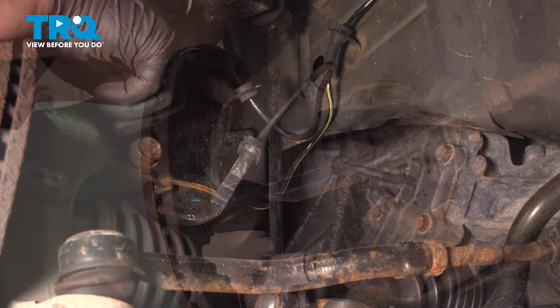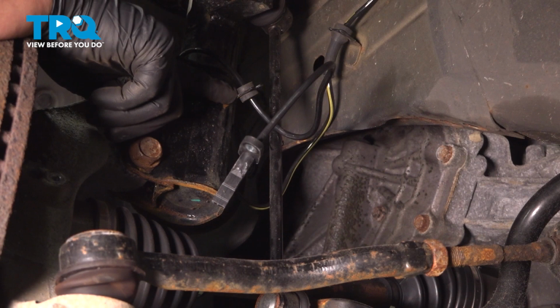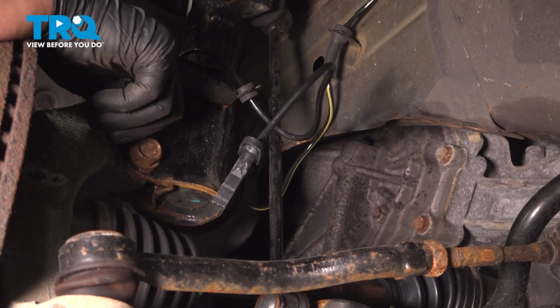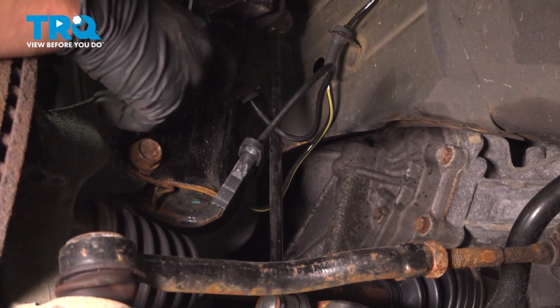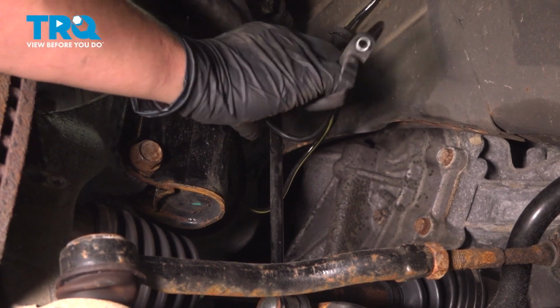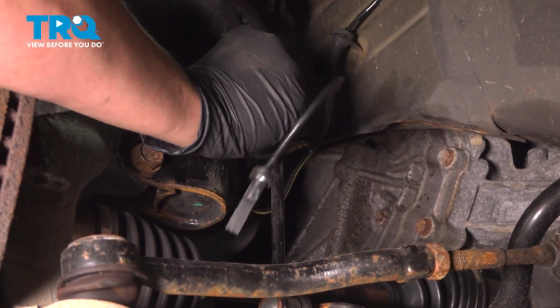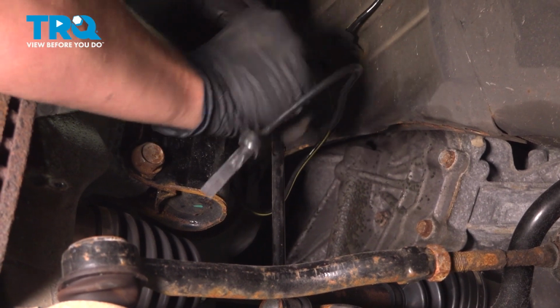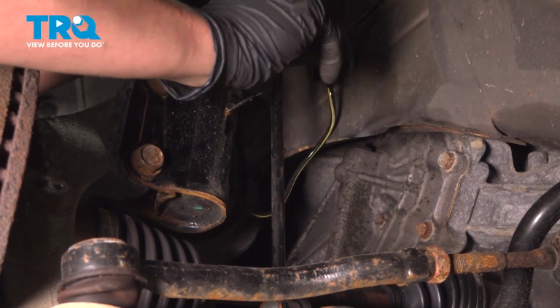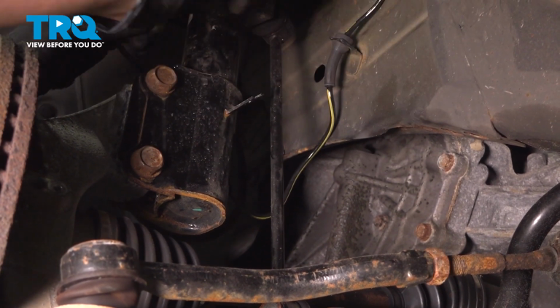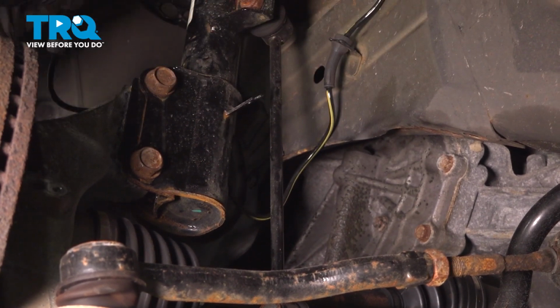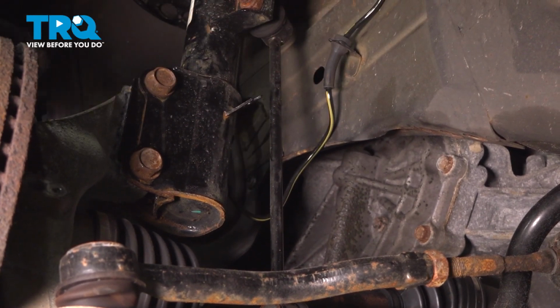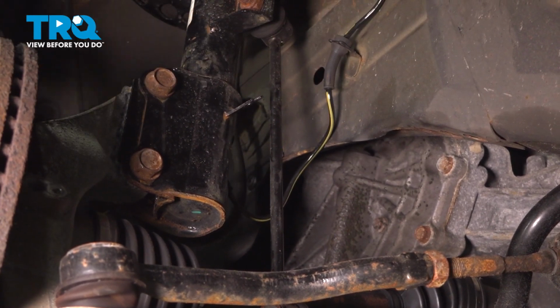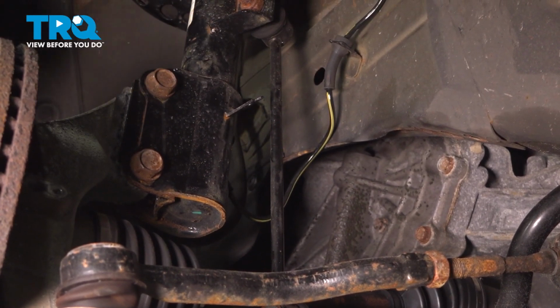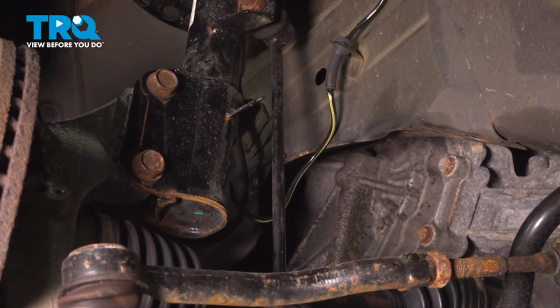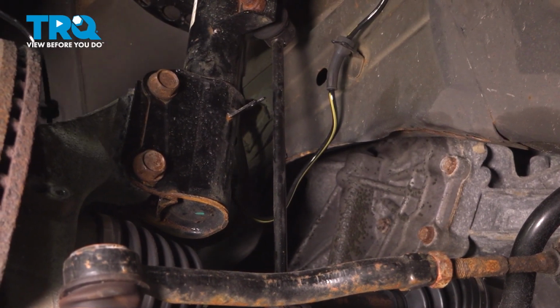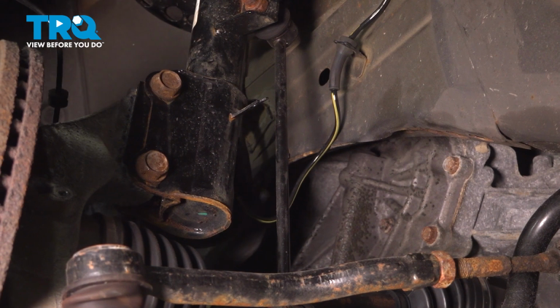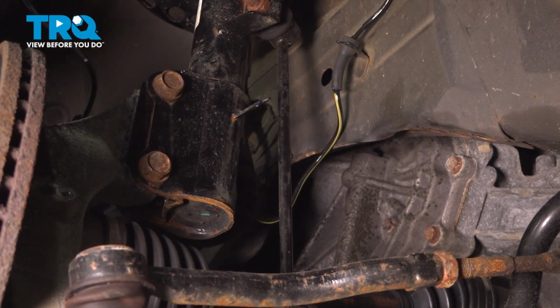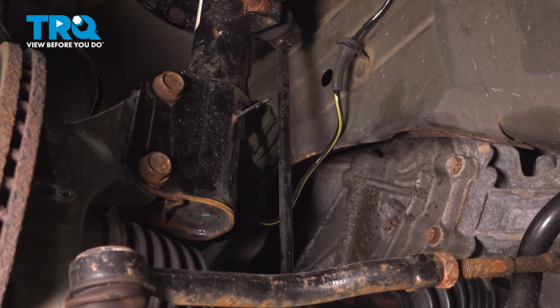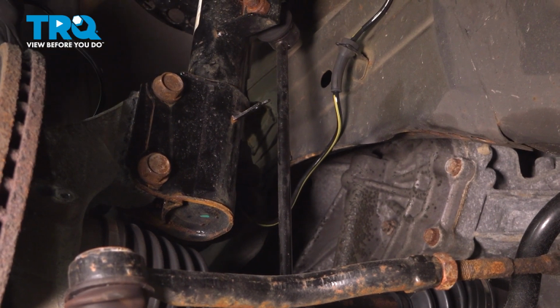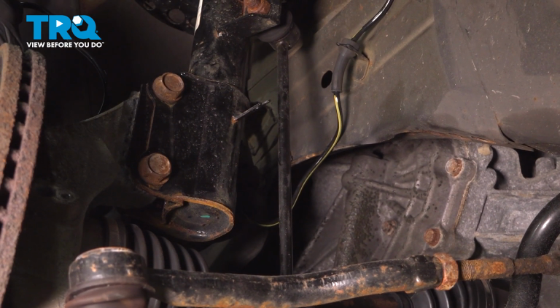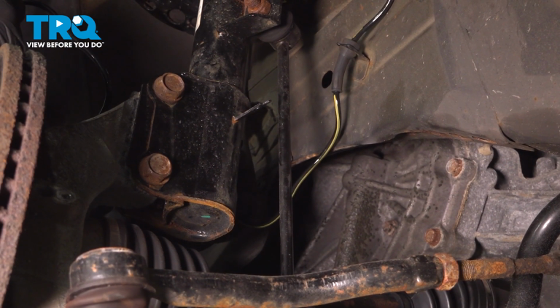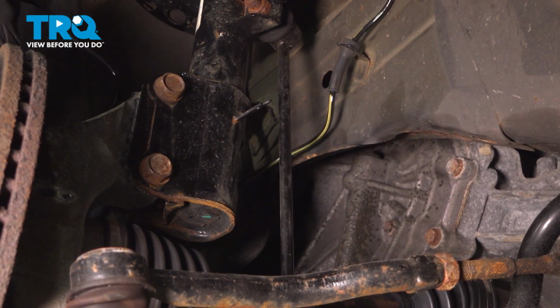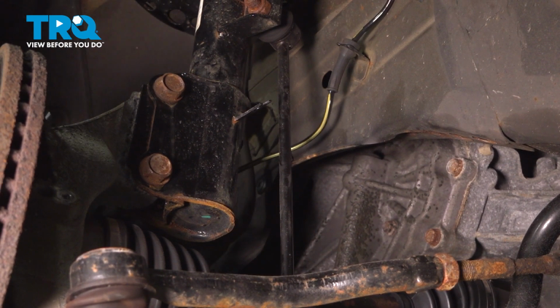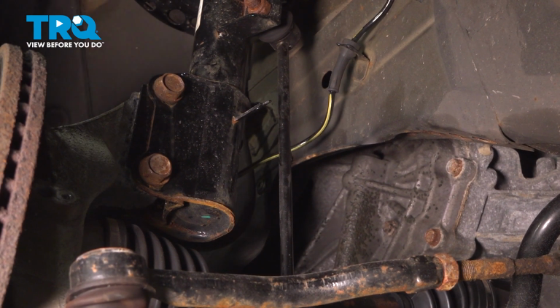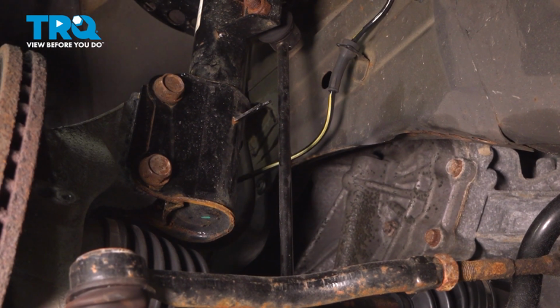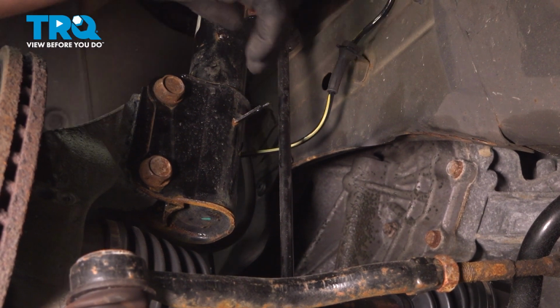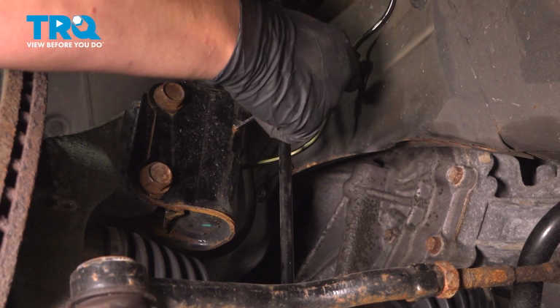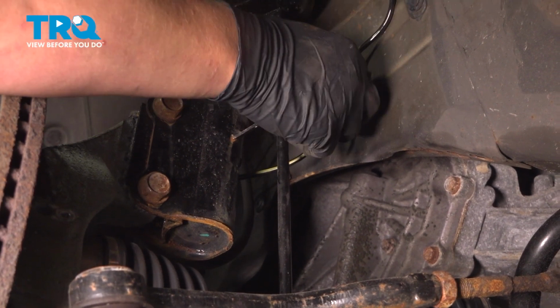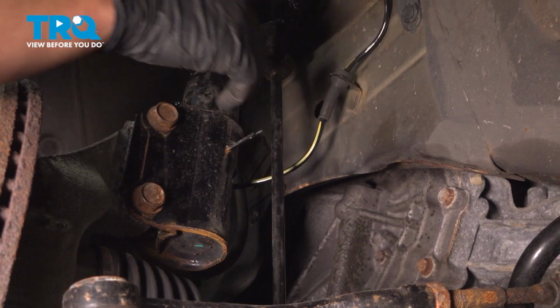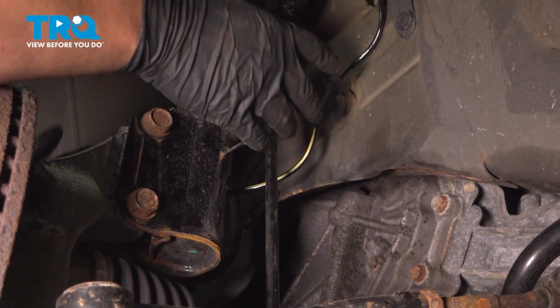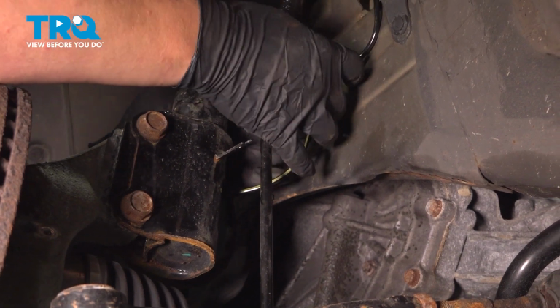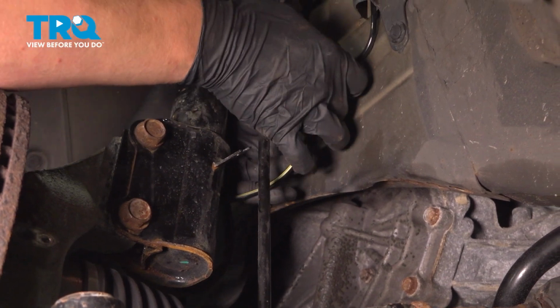It's held in with a few rubber grommets. There's an identical one on the front of the strut — do the same thing to it. And then there's one more on the firewall.